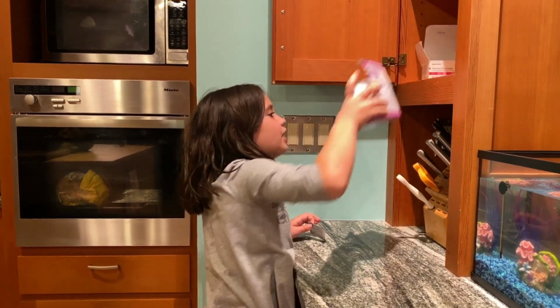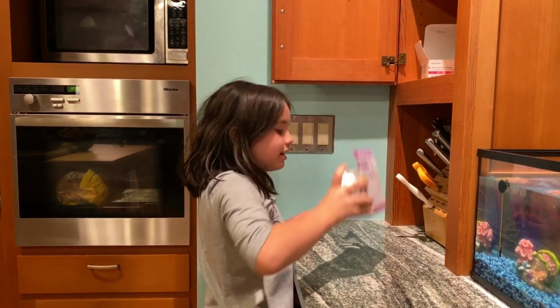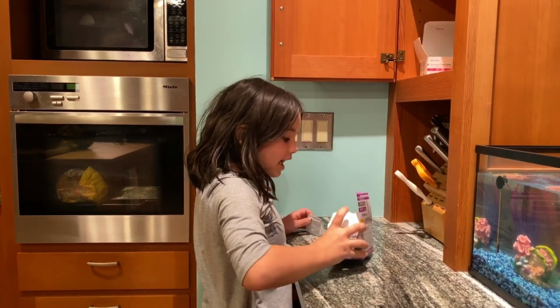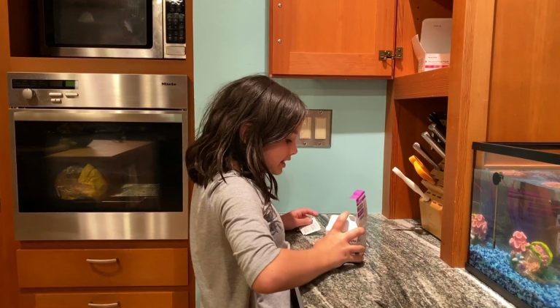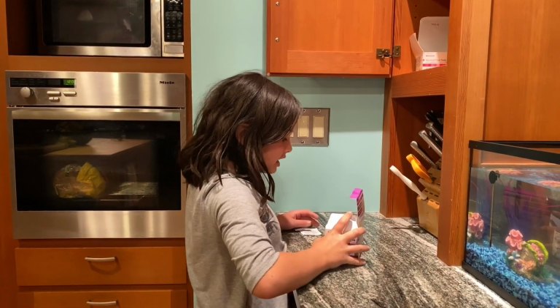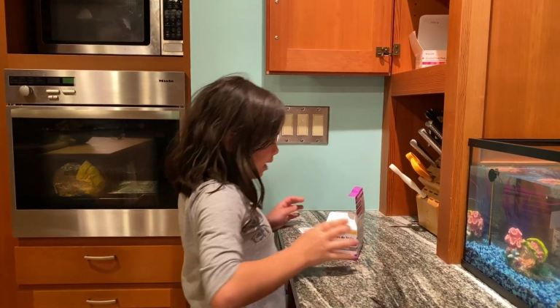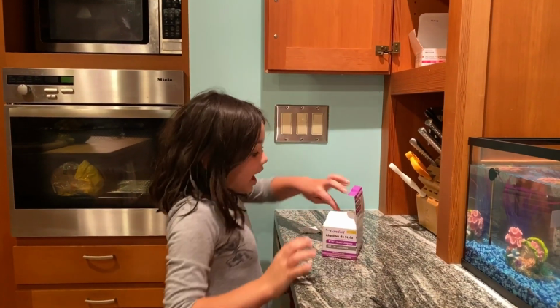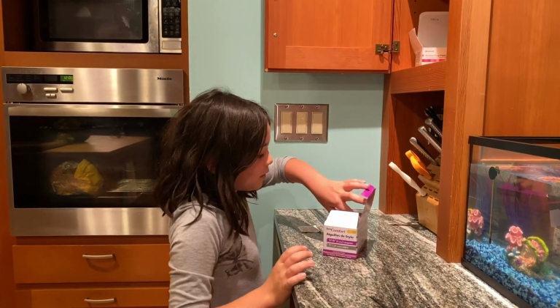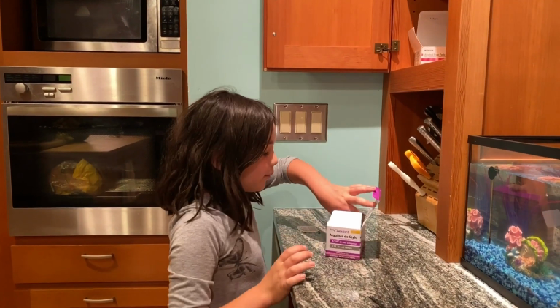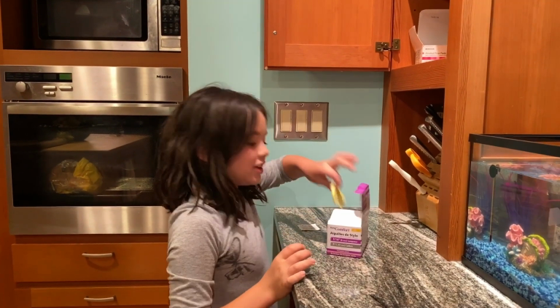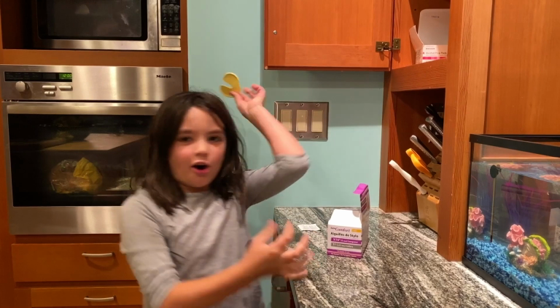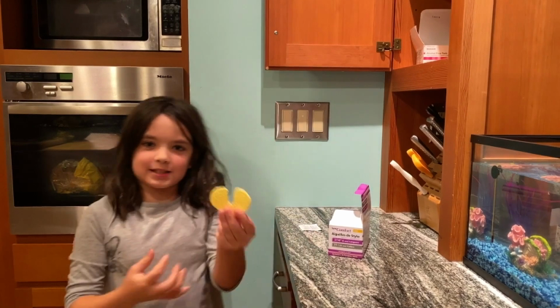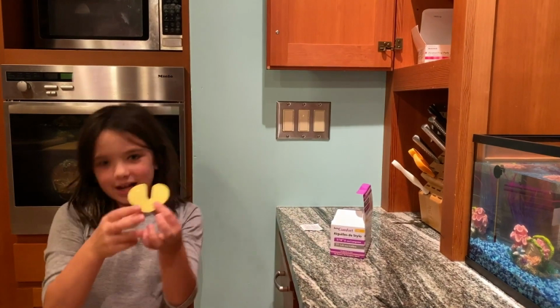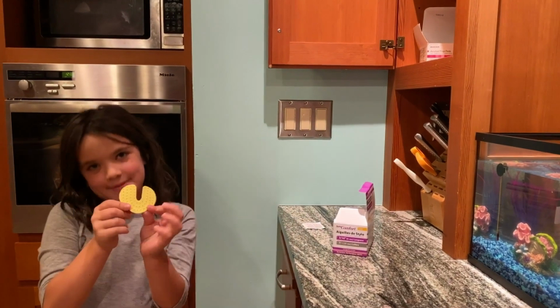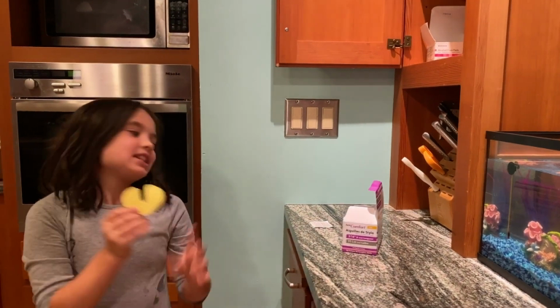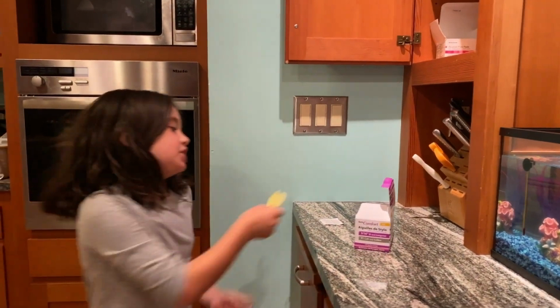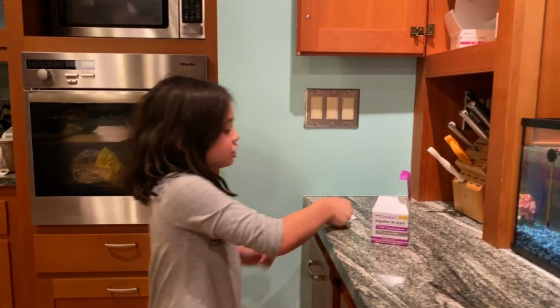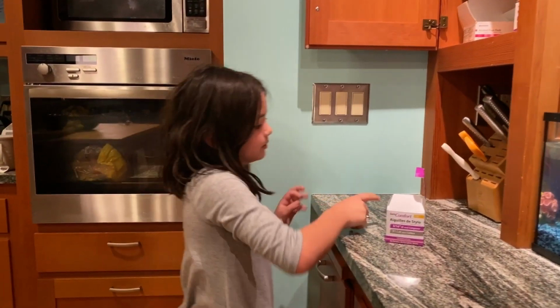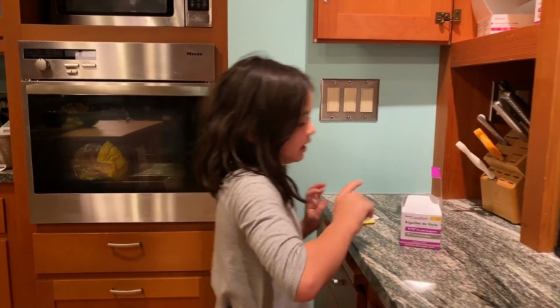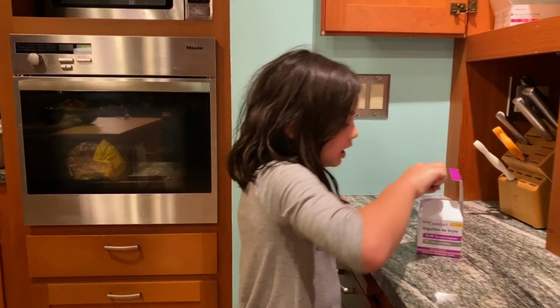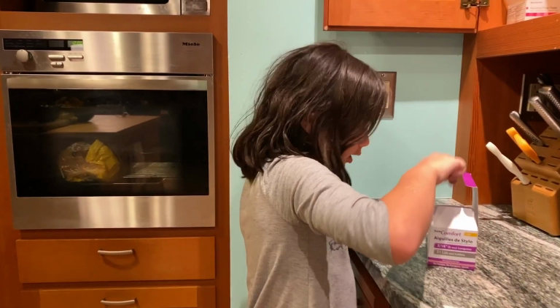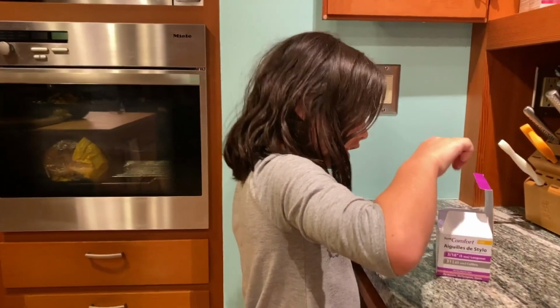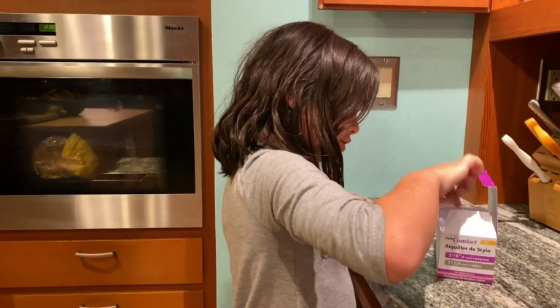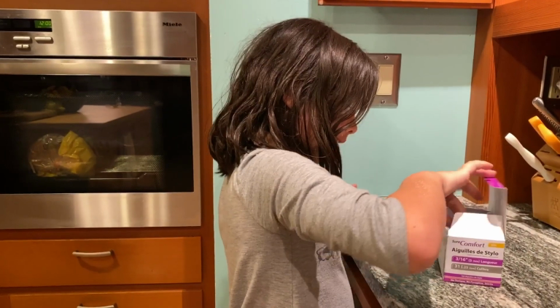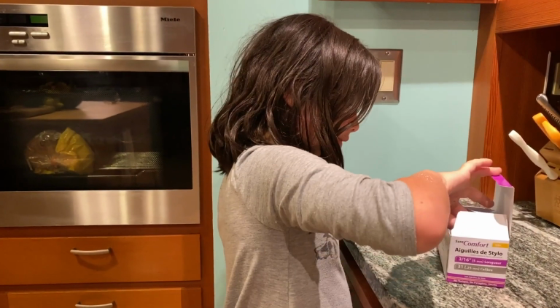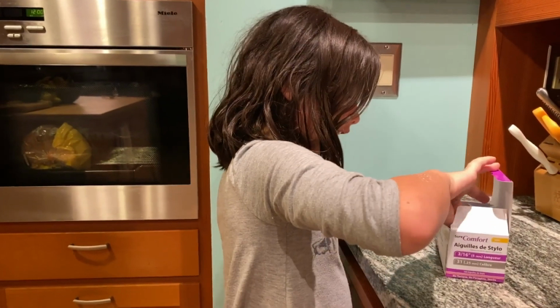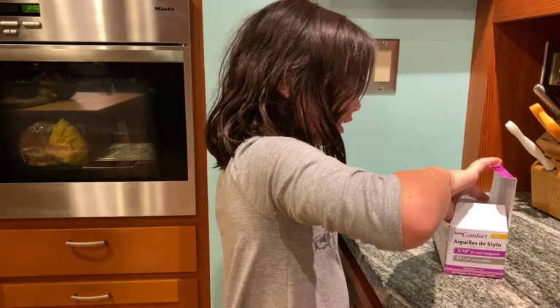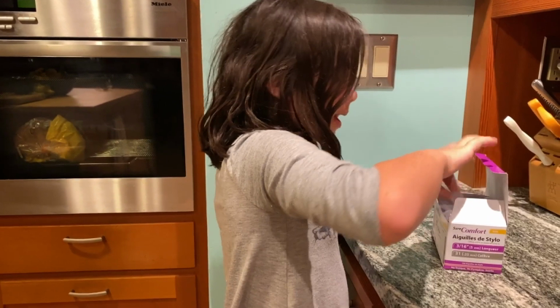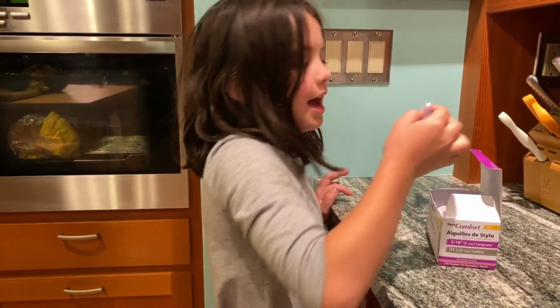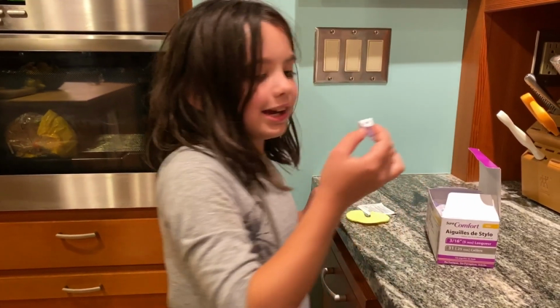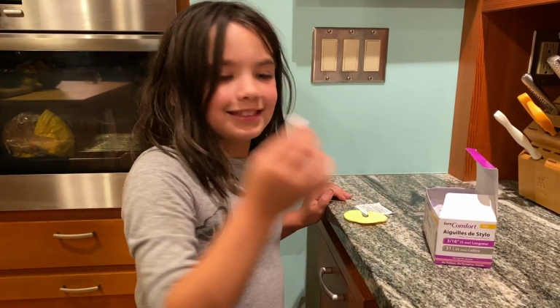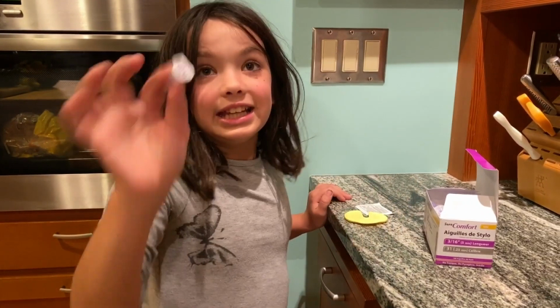Then next, if you have one of these awesome Buzzy Bees, you should use it. Or if not, you might even want to get one. And then I get the needles.